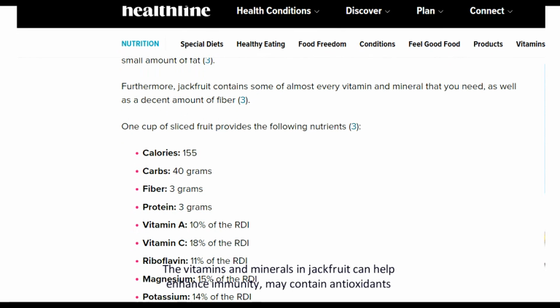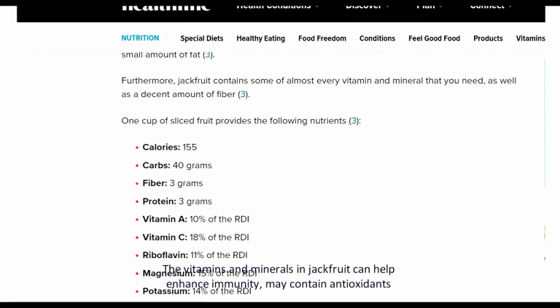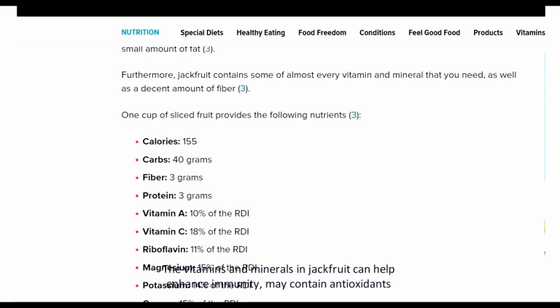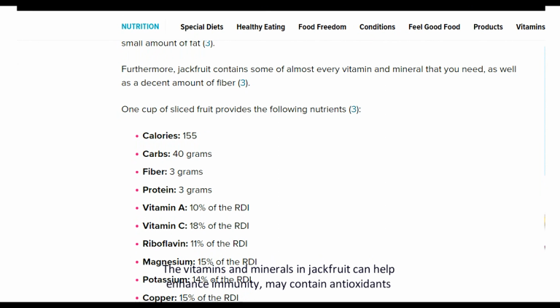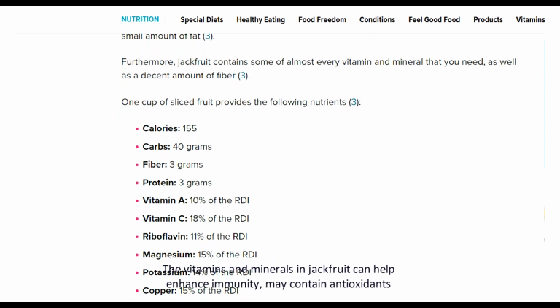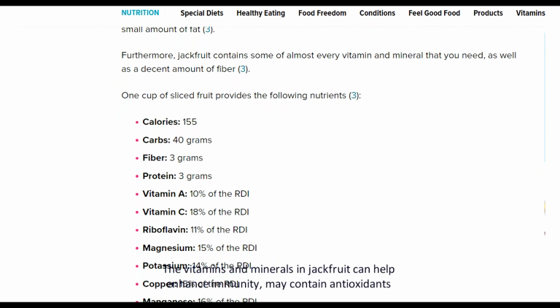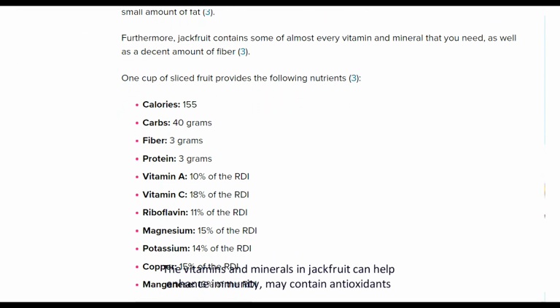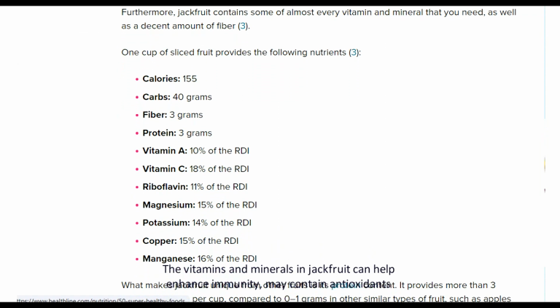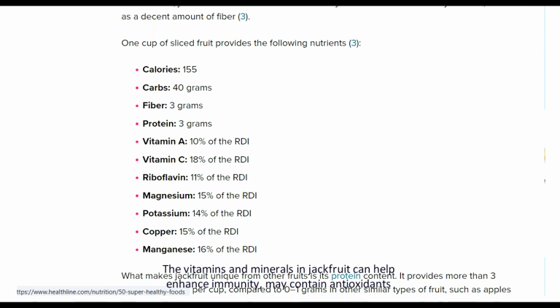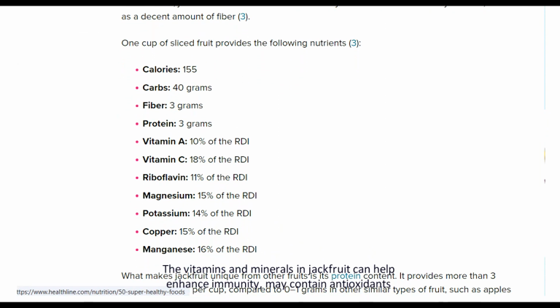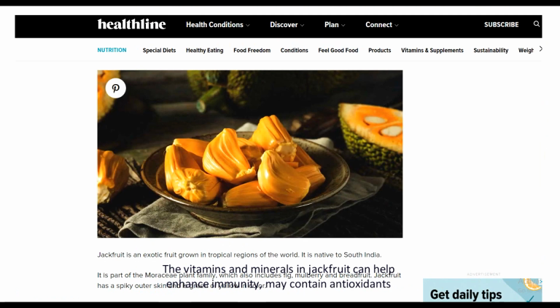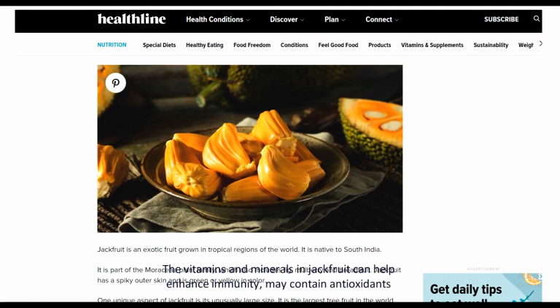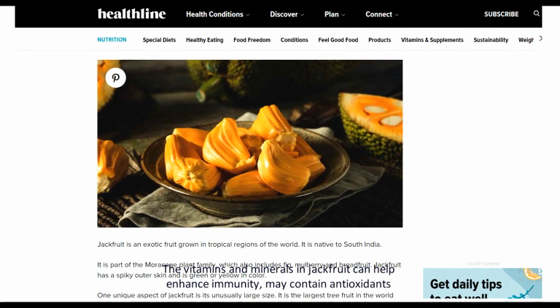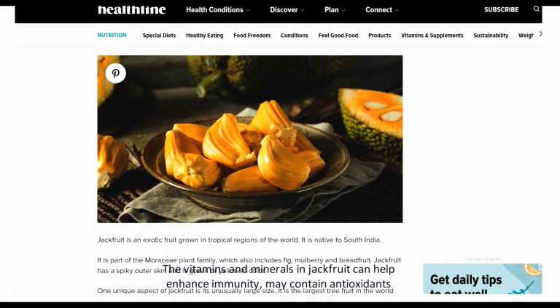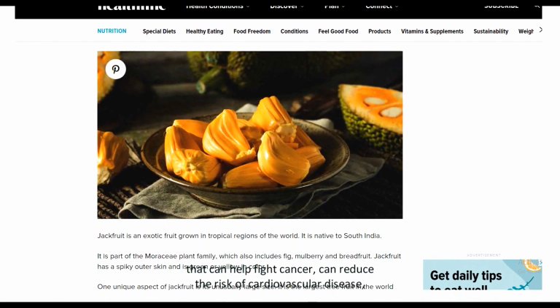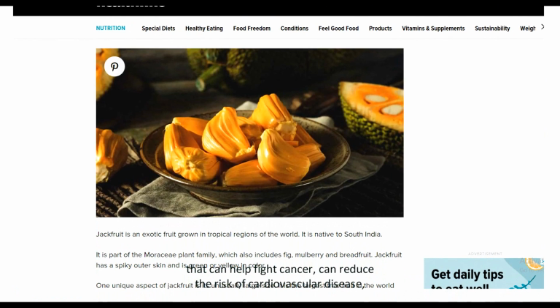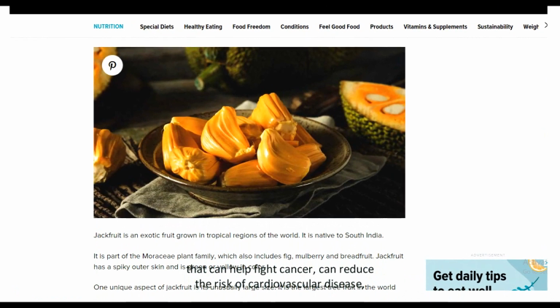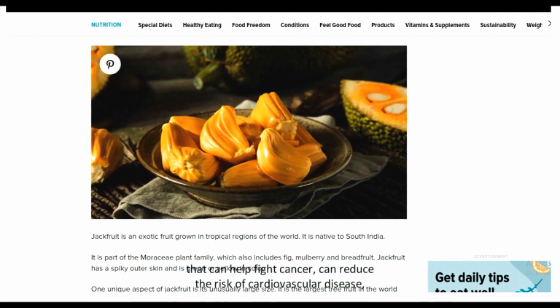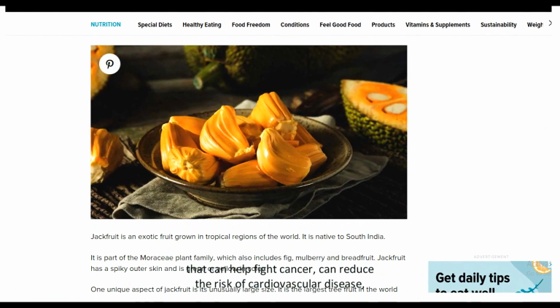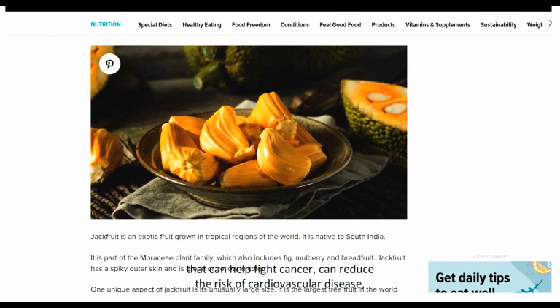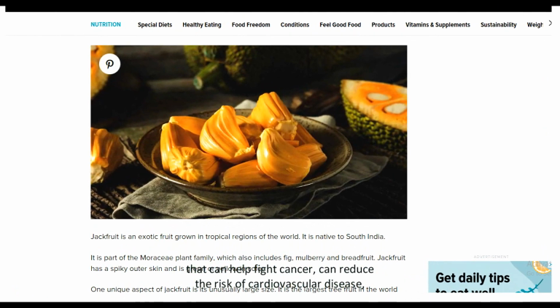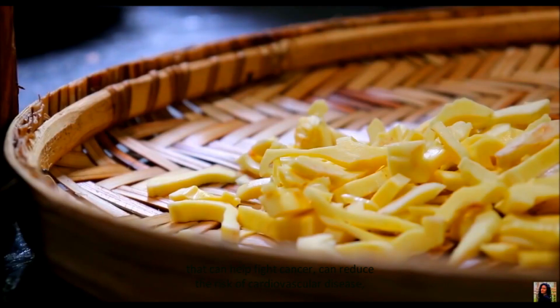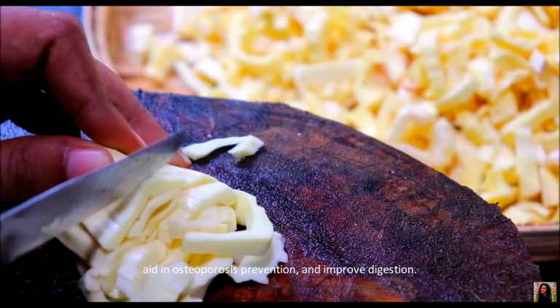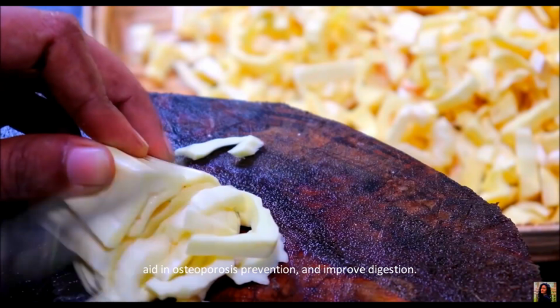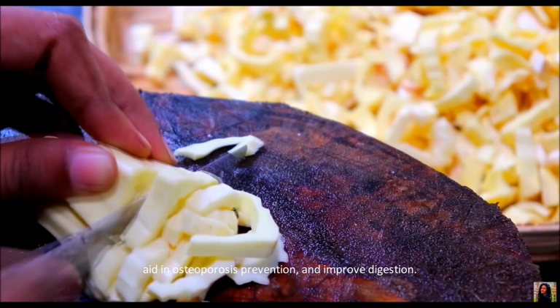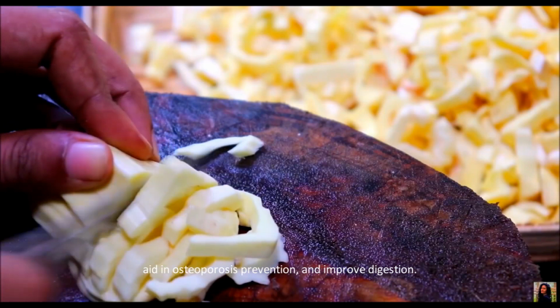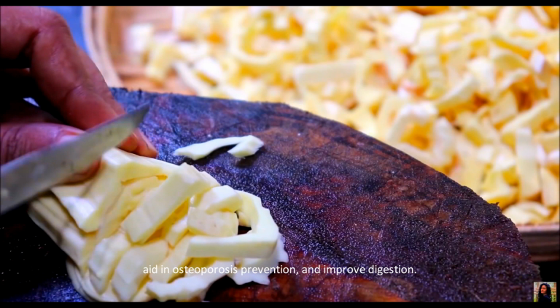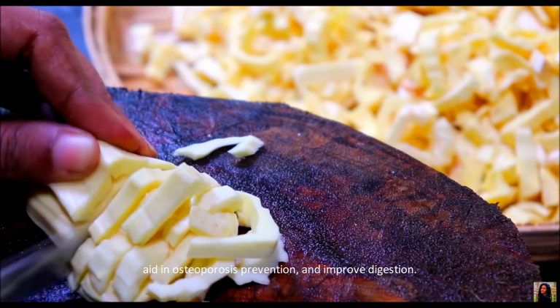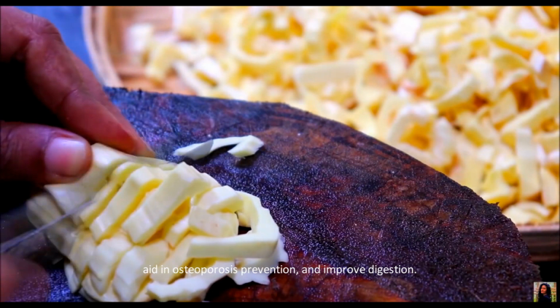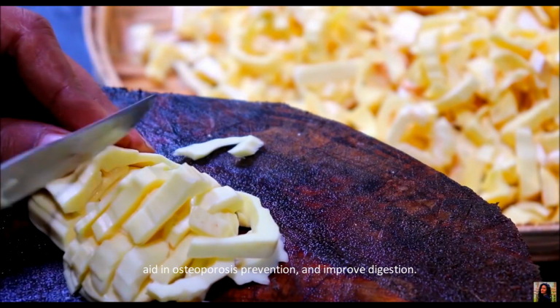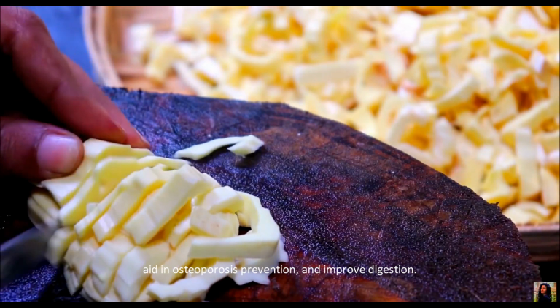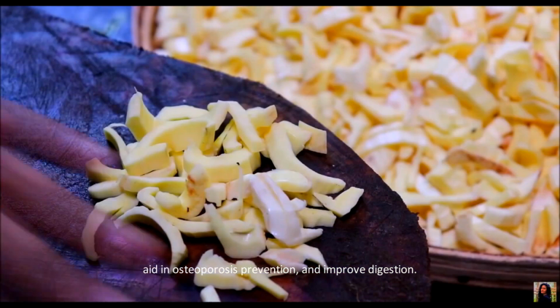The vitamins and minerals in jackfruit can help enhance immunity, may contain antioxidants that can help fight cancer, can reduce the risk of cardiovascular disease, aid in osteoporosis prevention, and improve the digestive system.